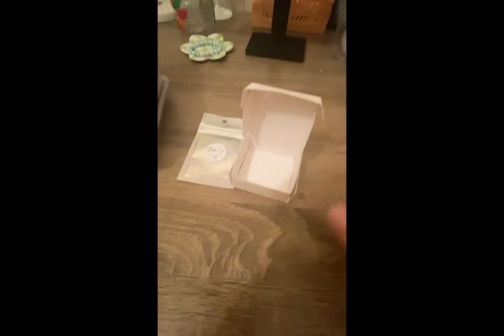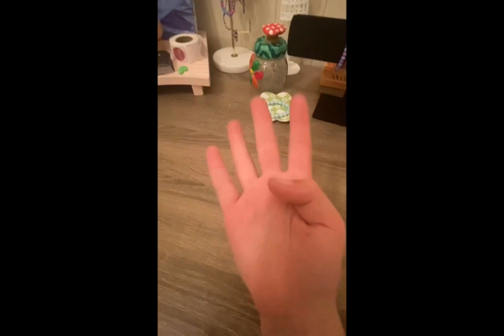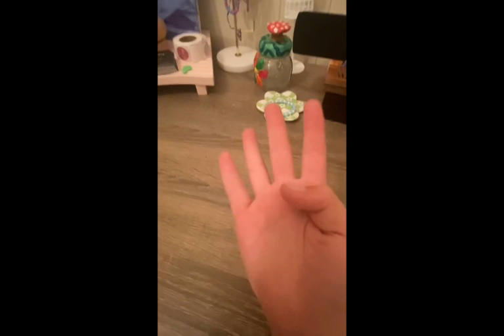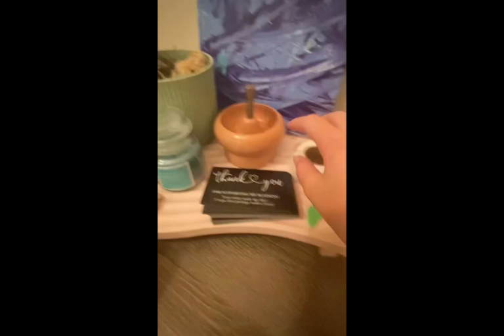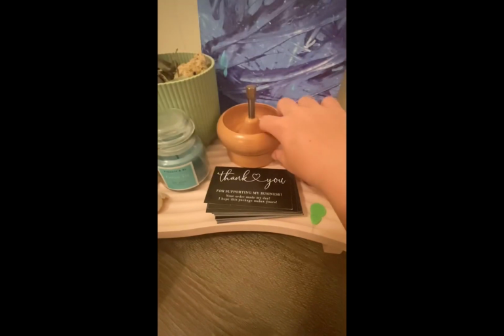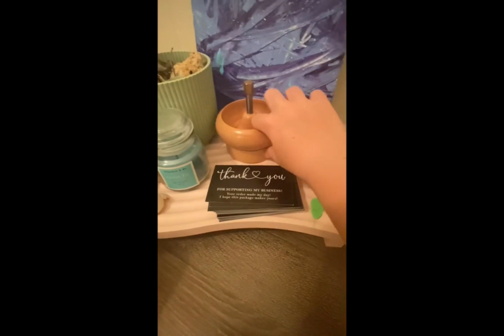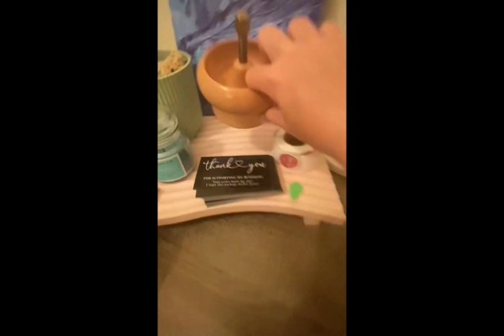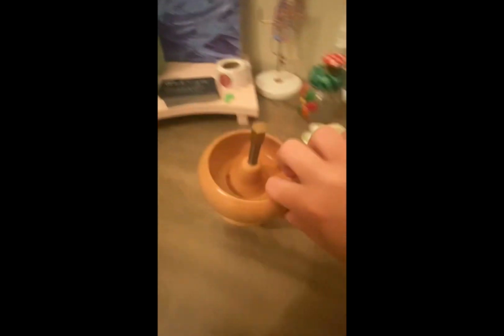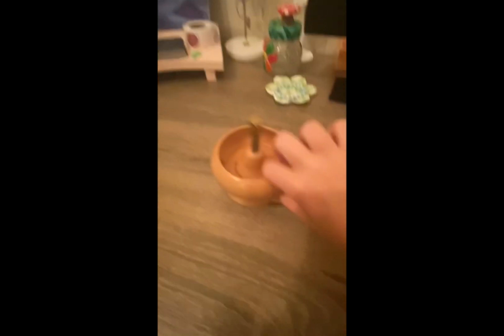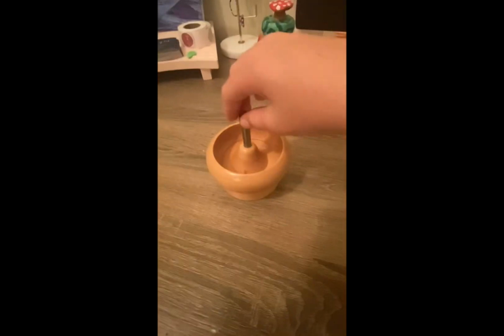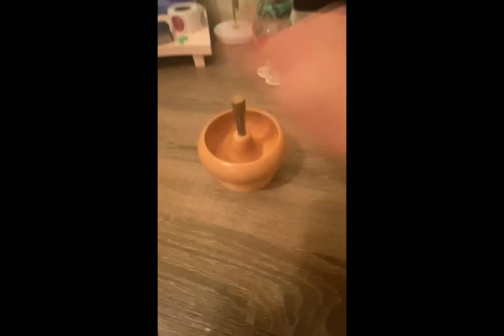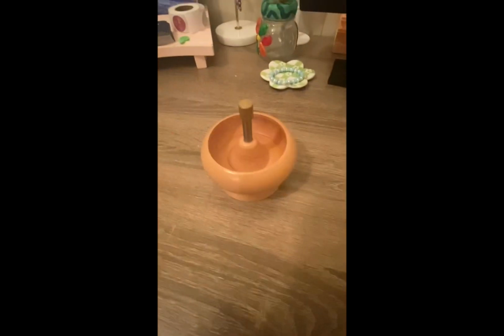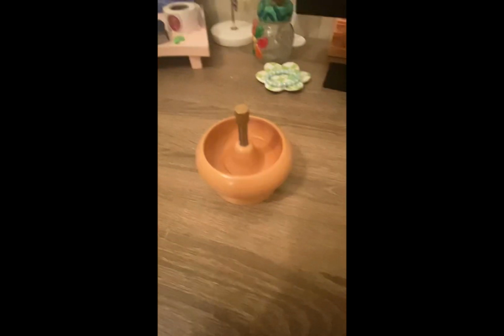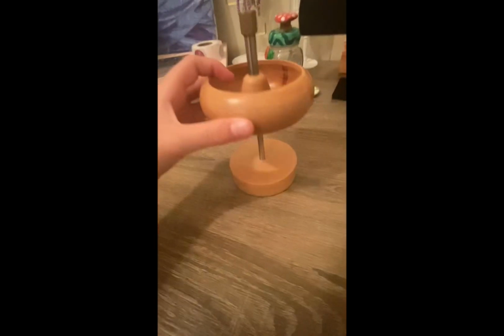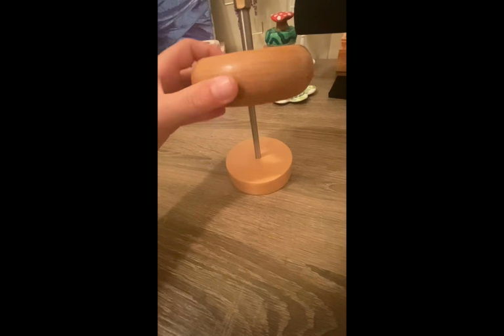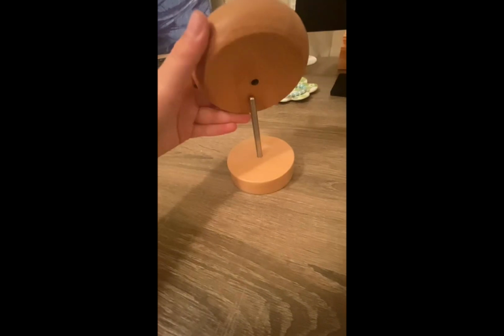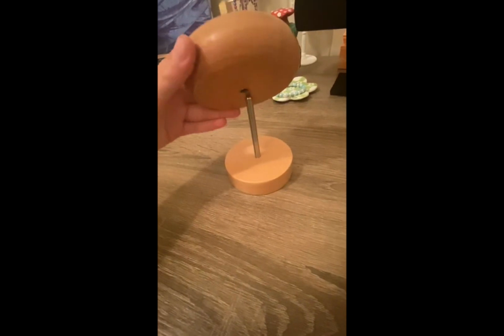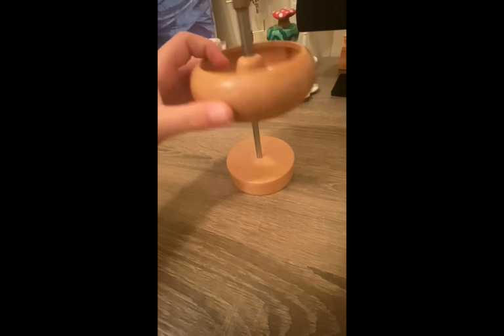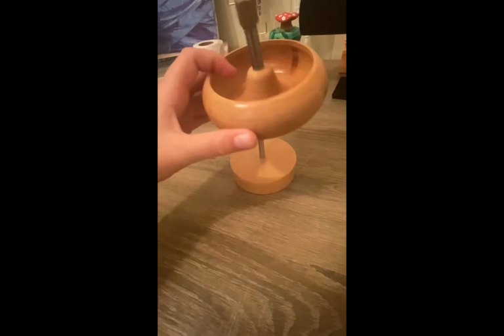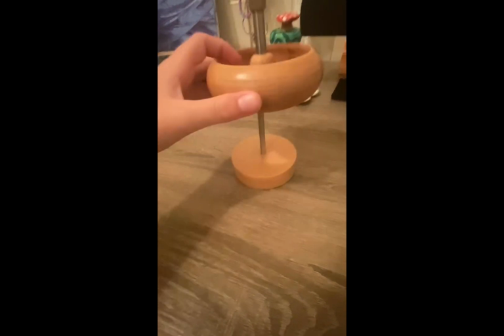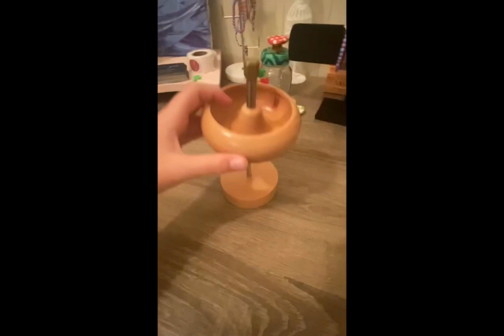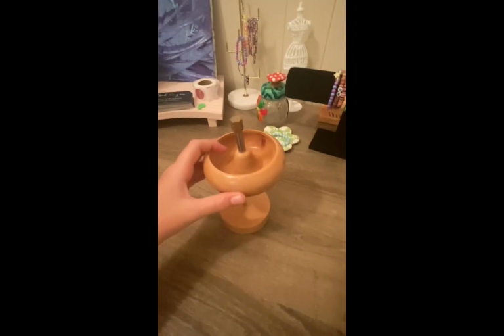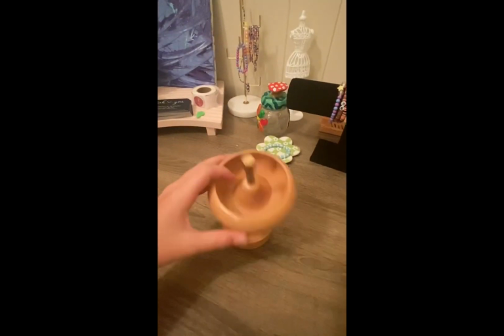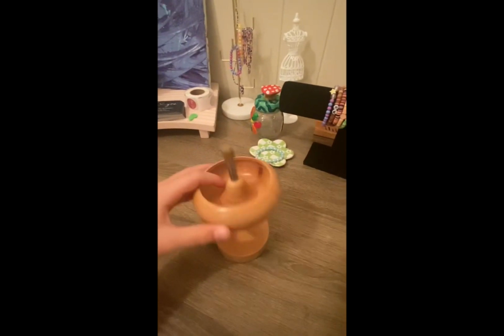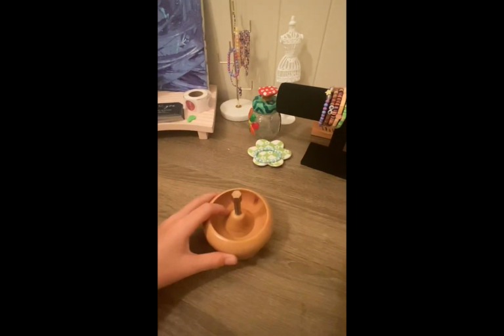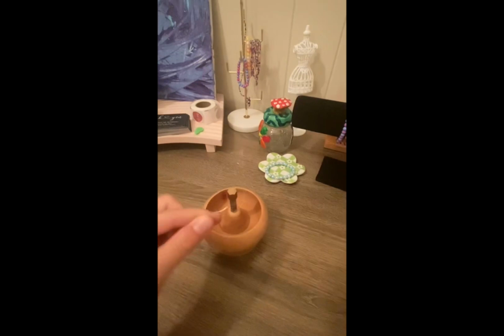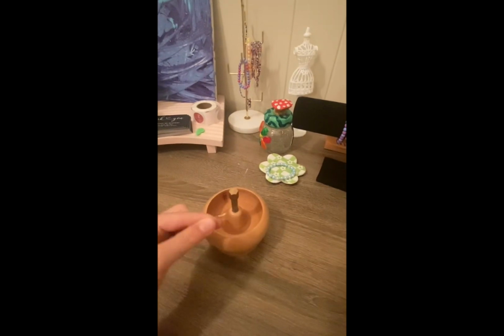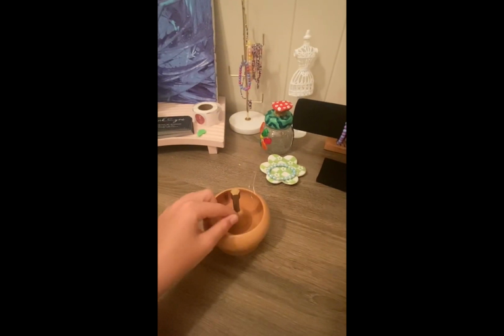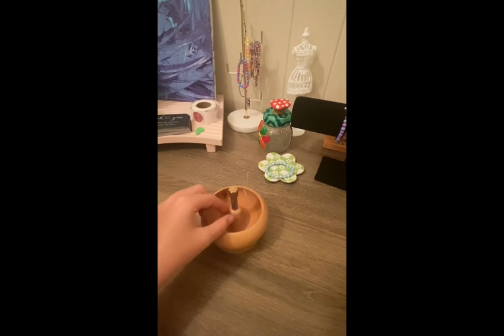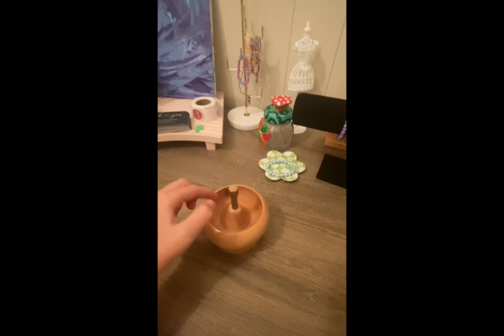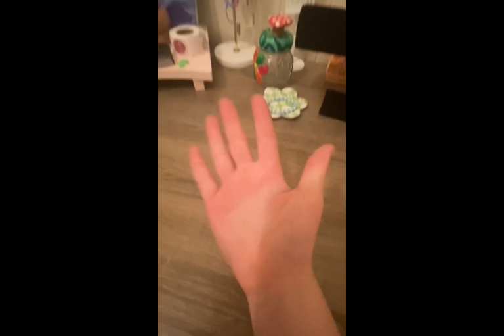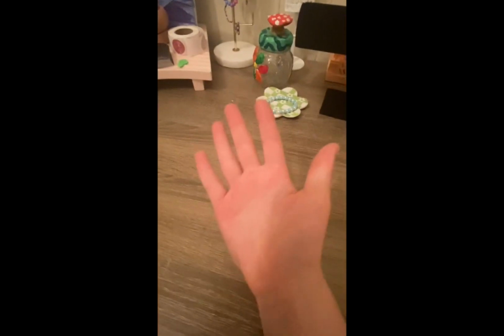Number four: obviously you need a bead spinner. I got this bead spinner off Amazon — it was around $15 or $17. It also came with beads and two hot hooks, but obviously I lost one.